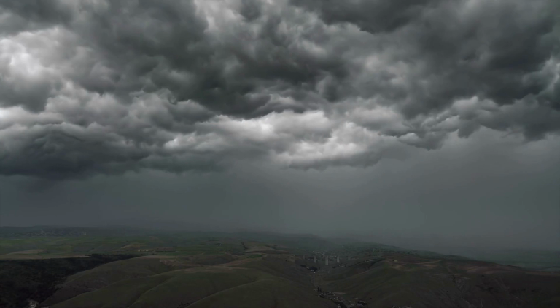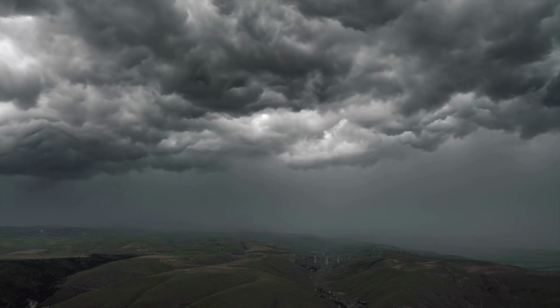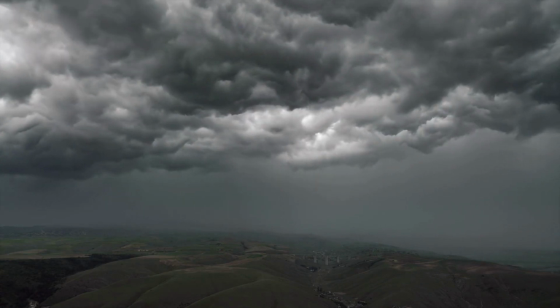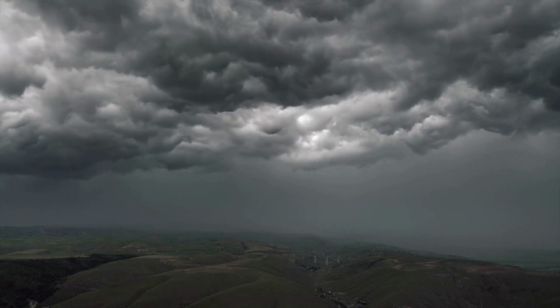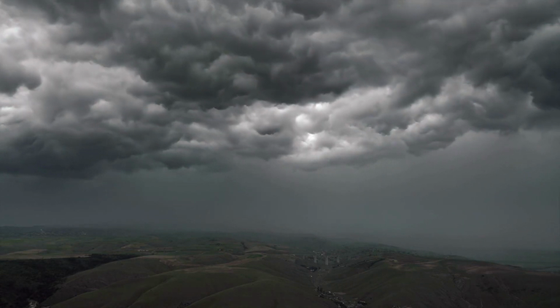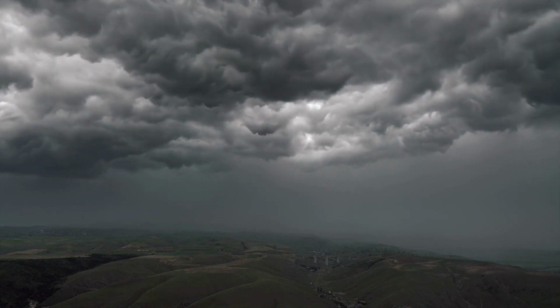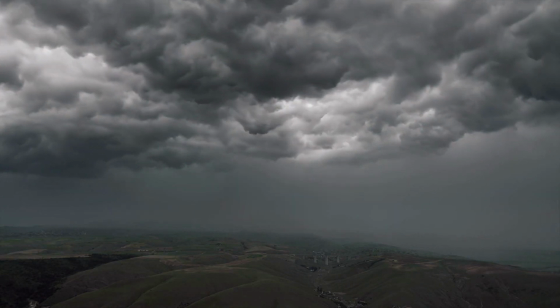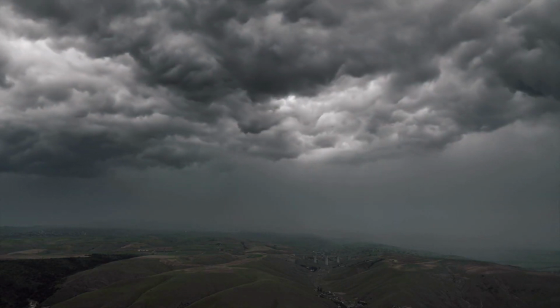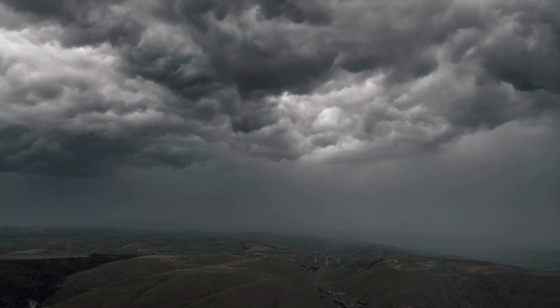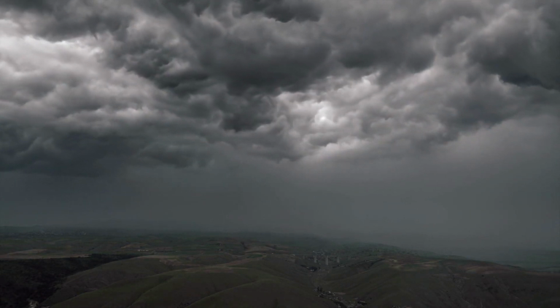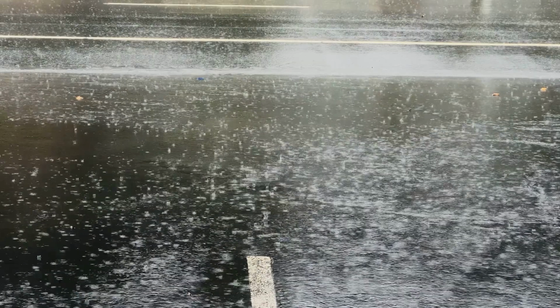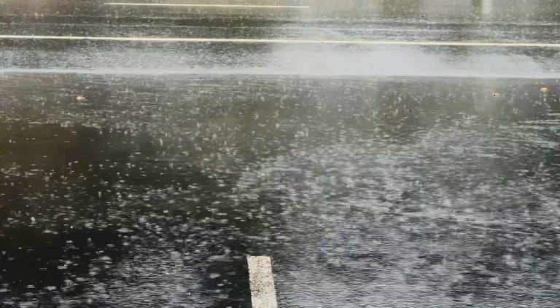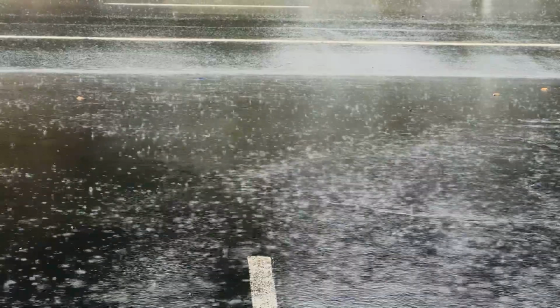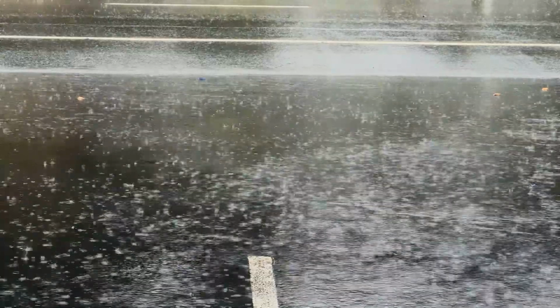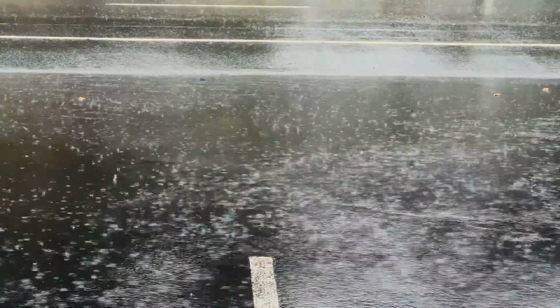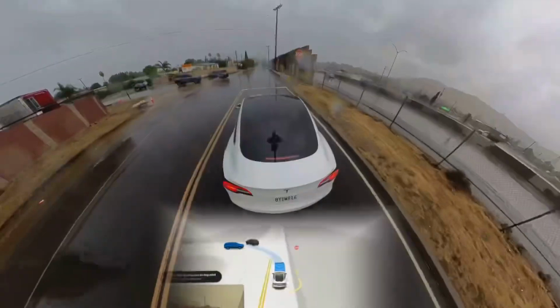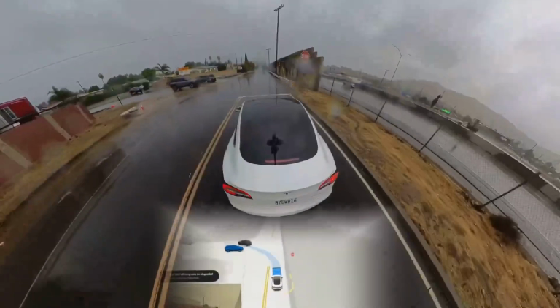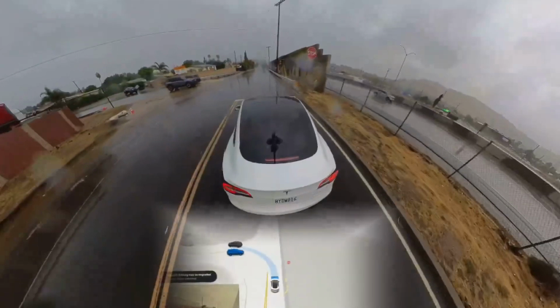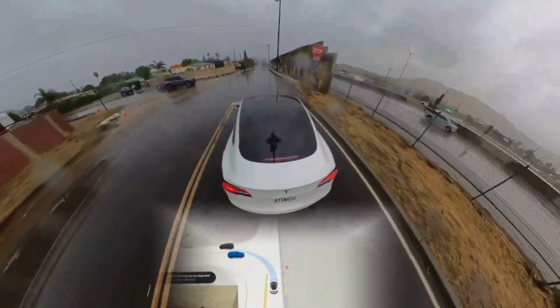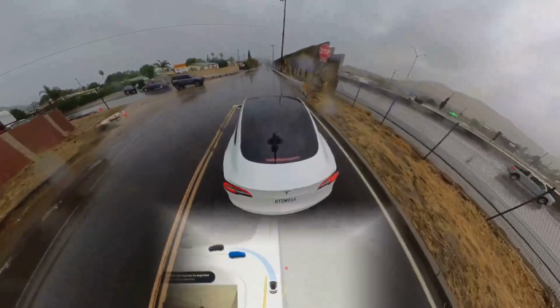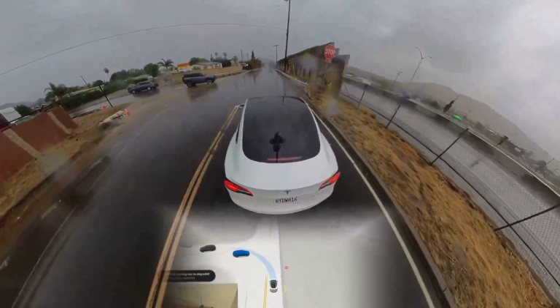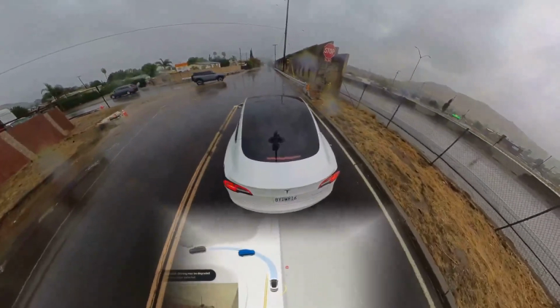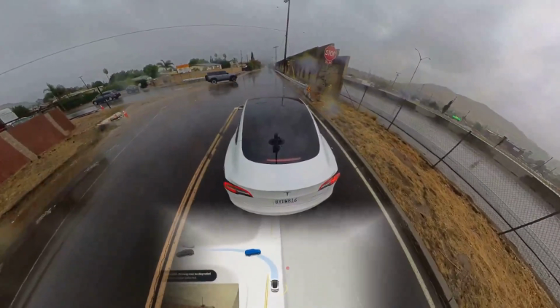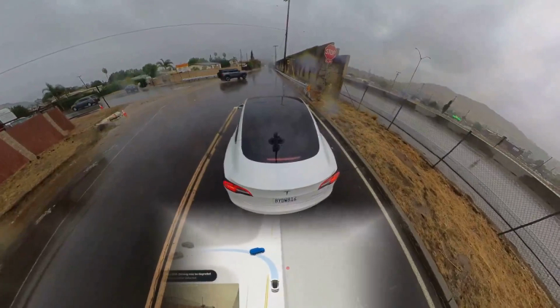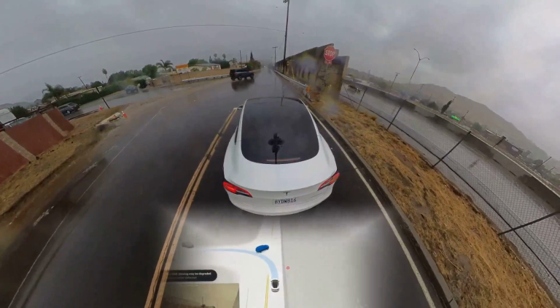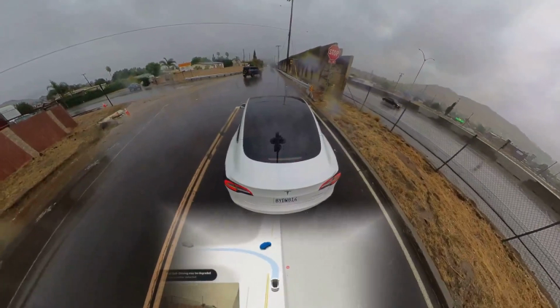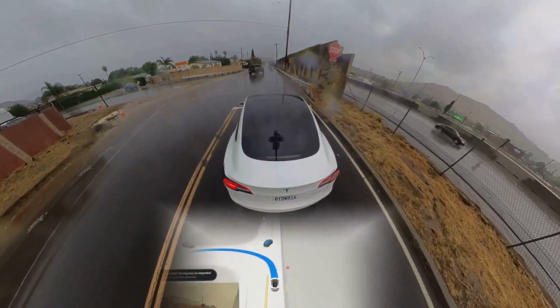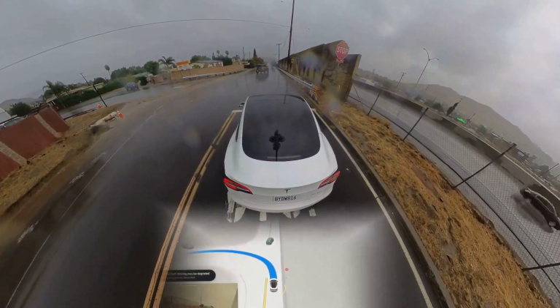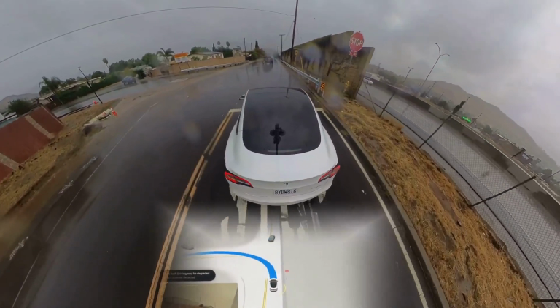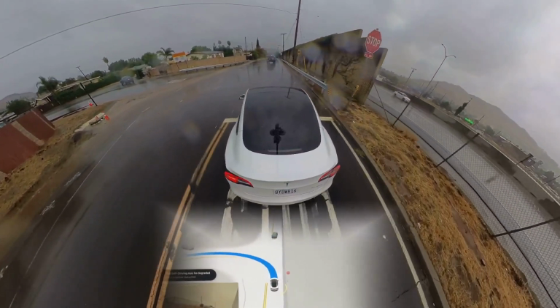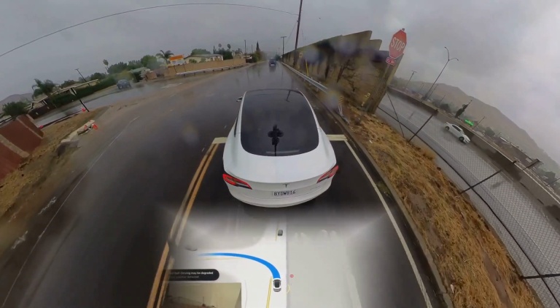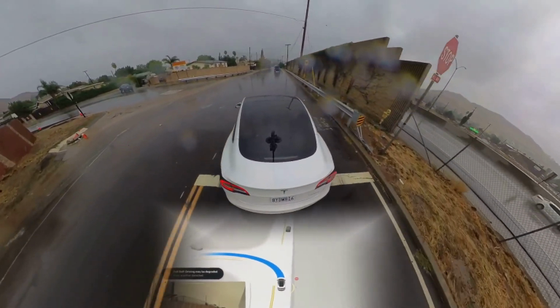Here, Tesla FSD gets put to the test in a thunderstorm. Between the rain, light flooding, faded lane markings, and construction cones, Tesla does great — except that it gets stuck in a loop as it gets confused after reaching a narrowing lane.